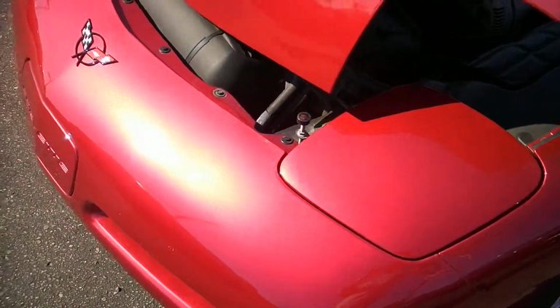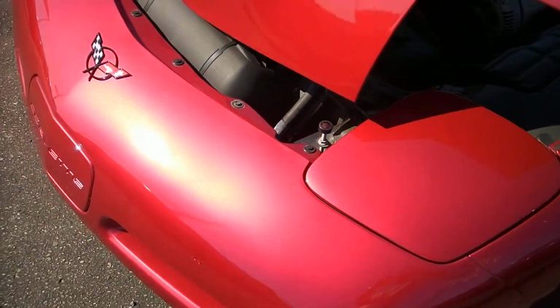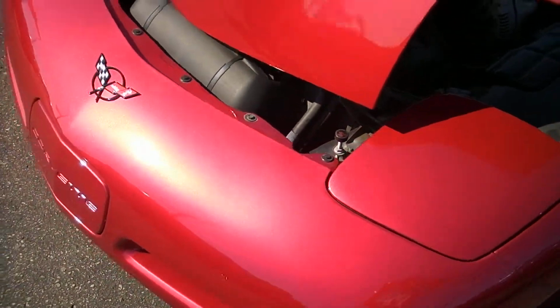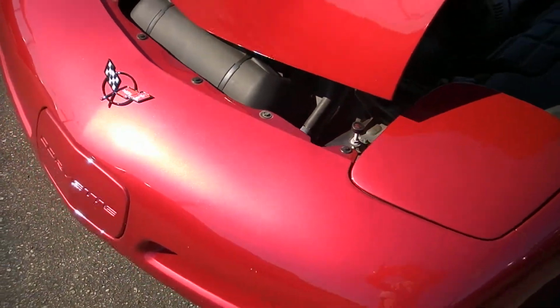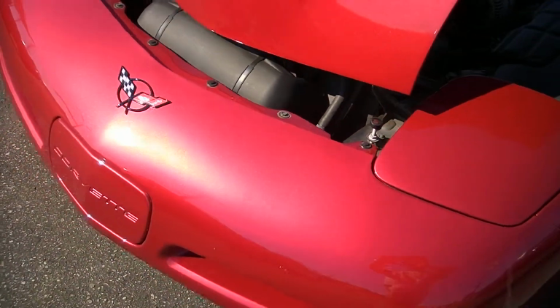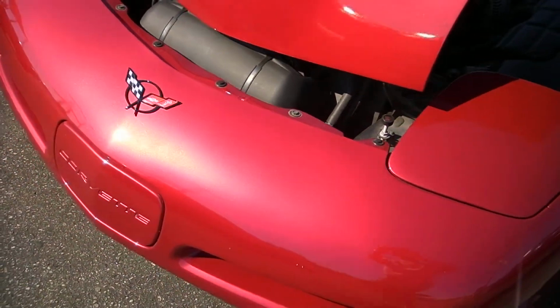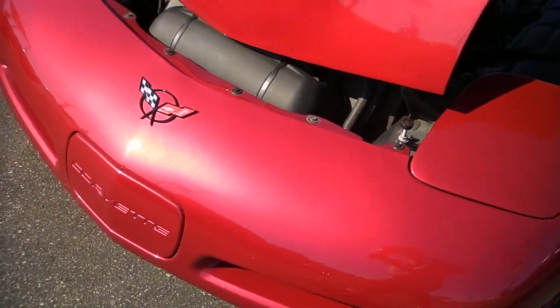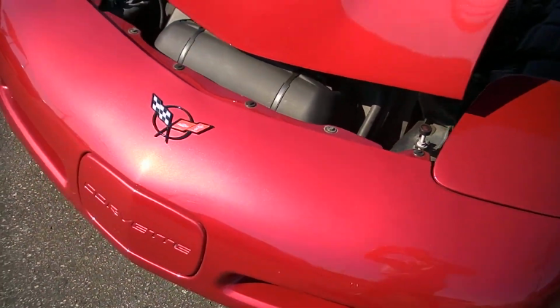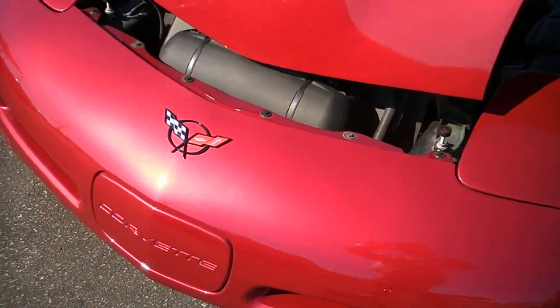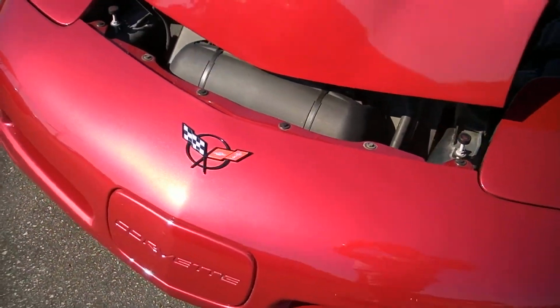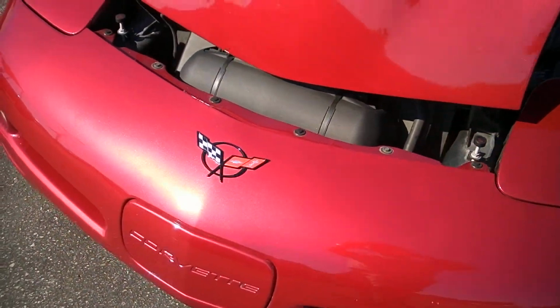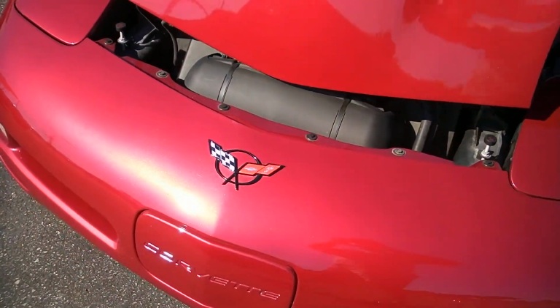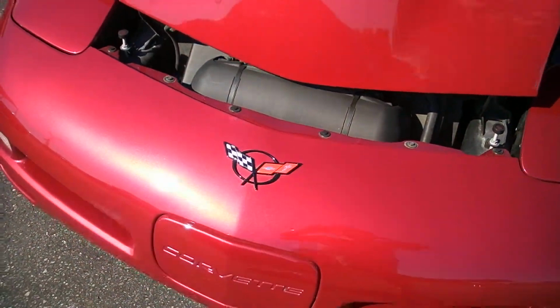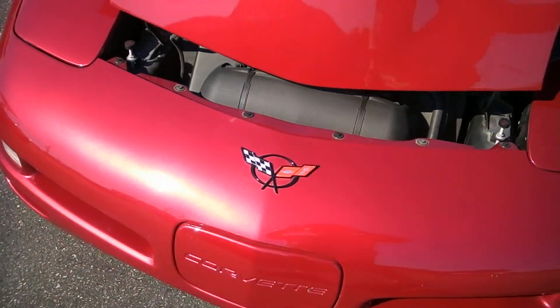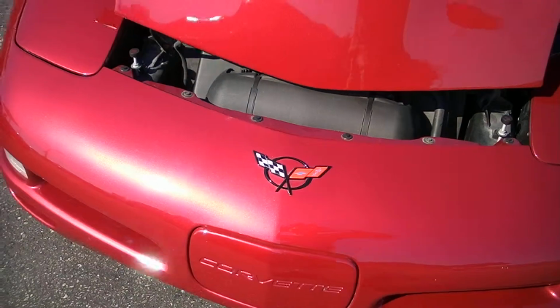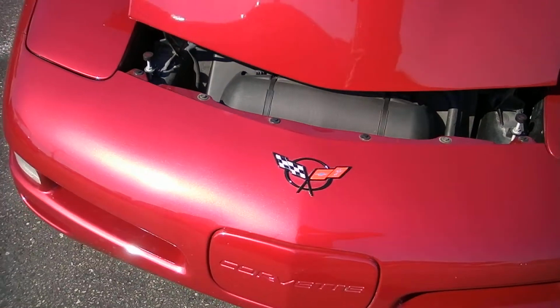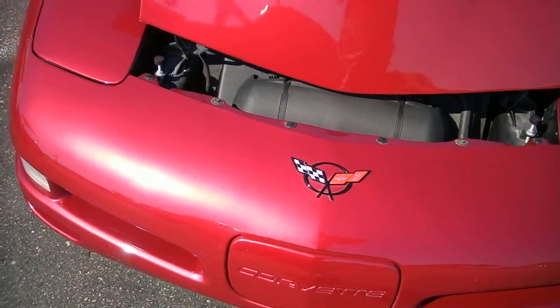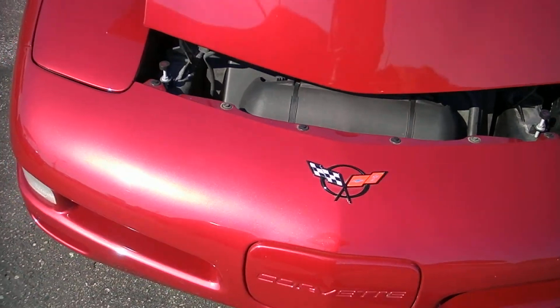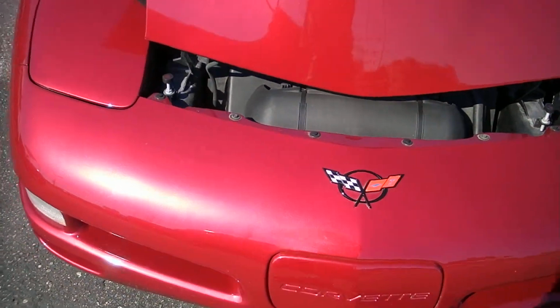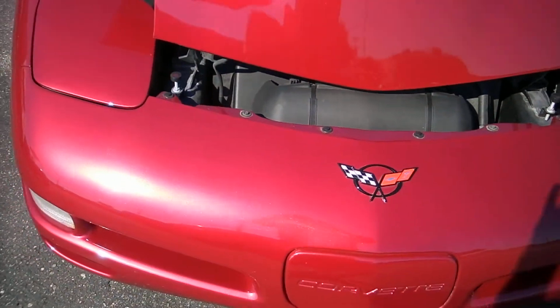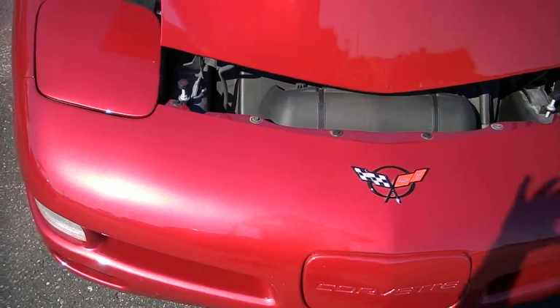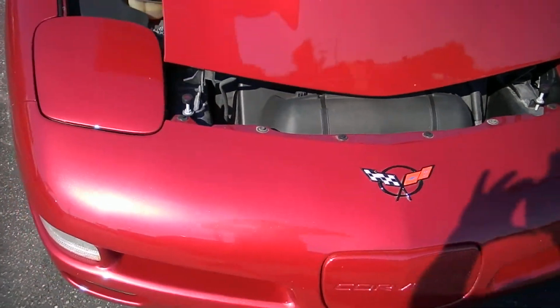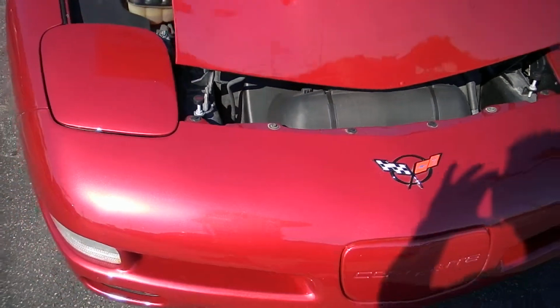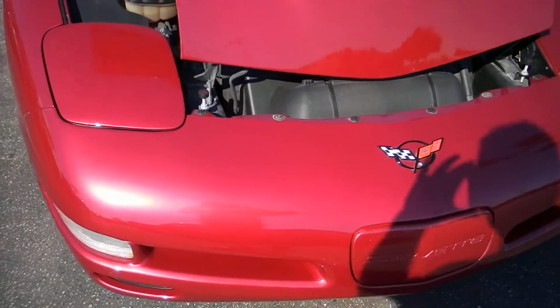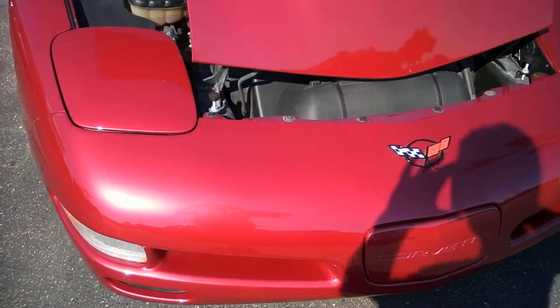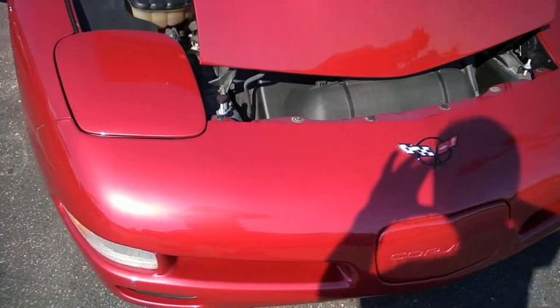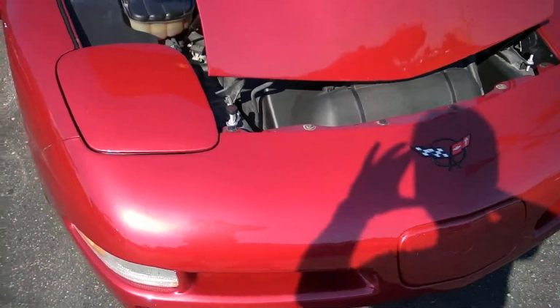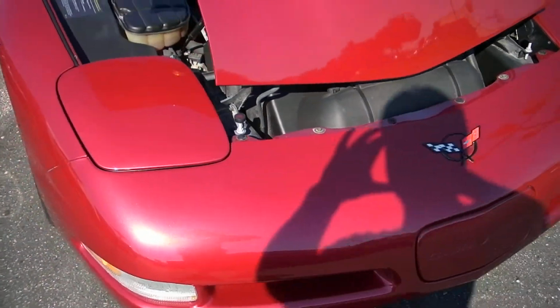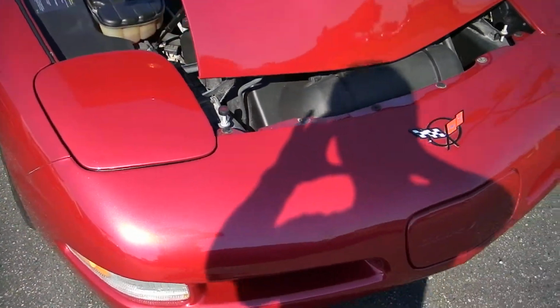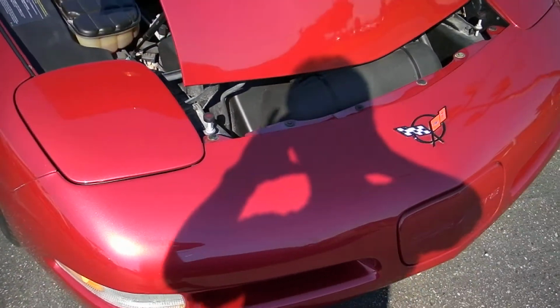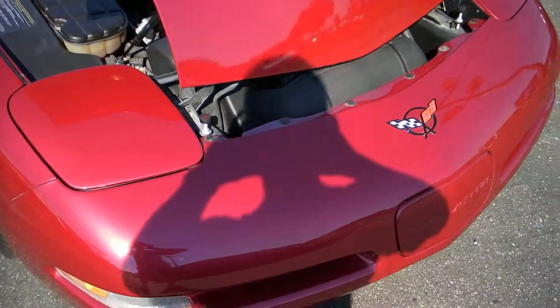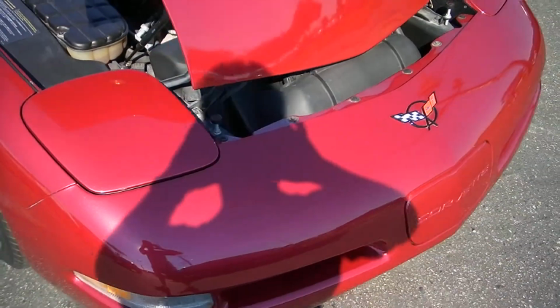Really nice paint. A couple little nicks here and there have been touched up, but overall very nice. That's at 44,000 miles.